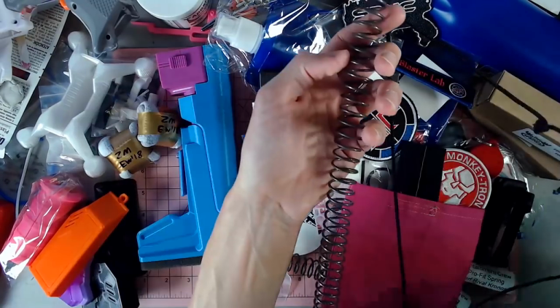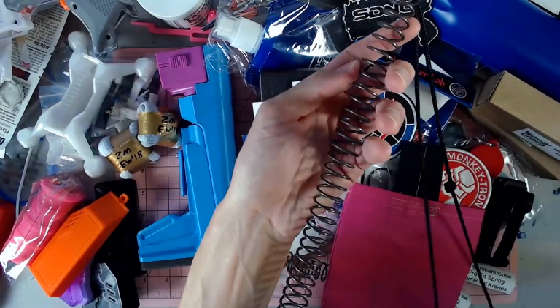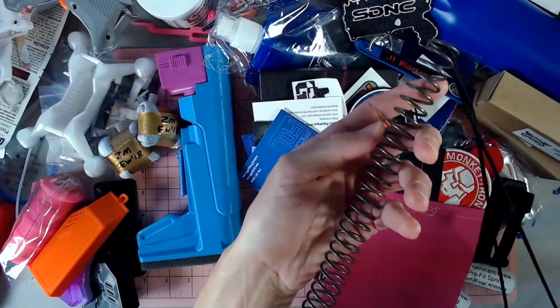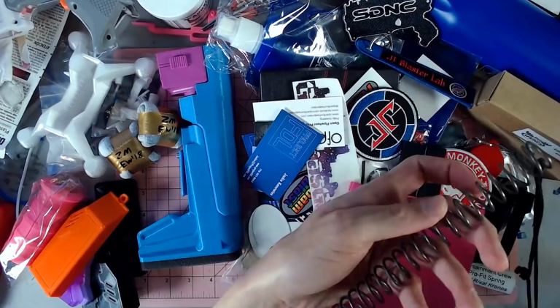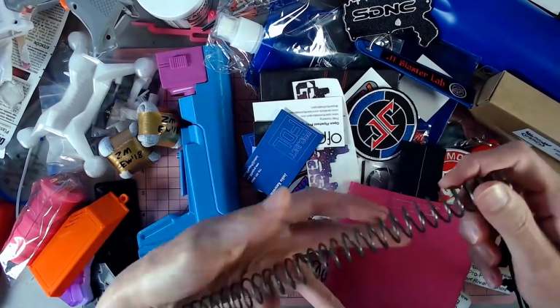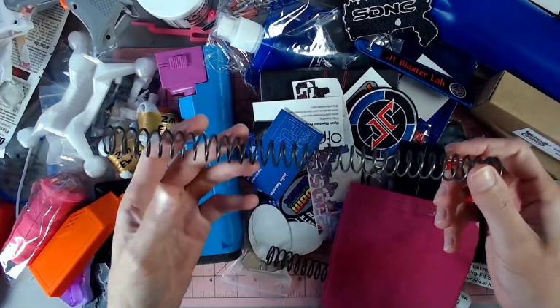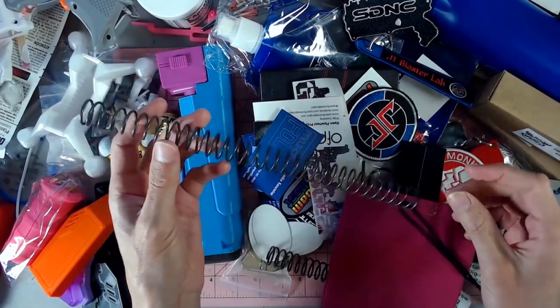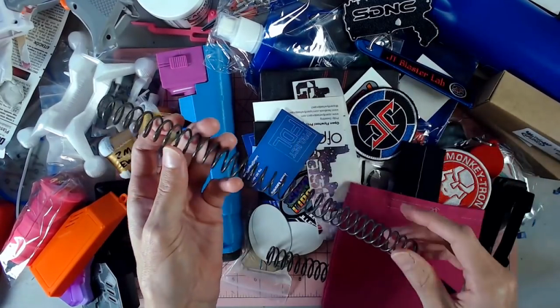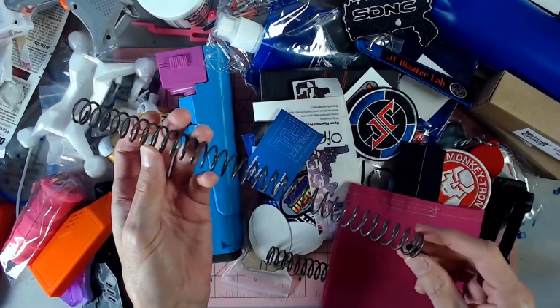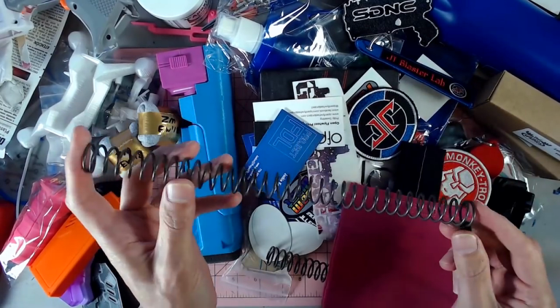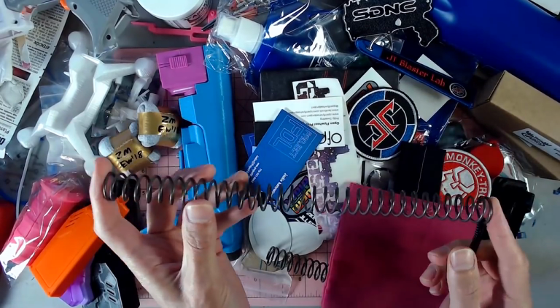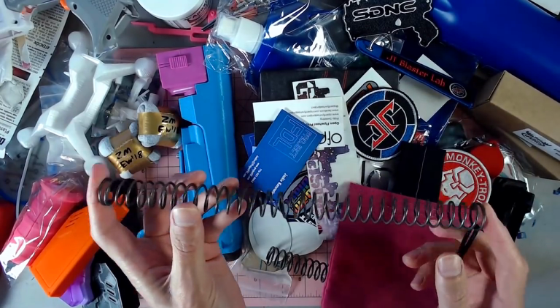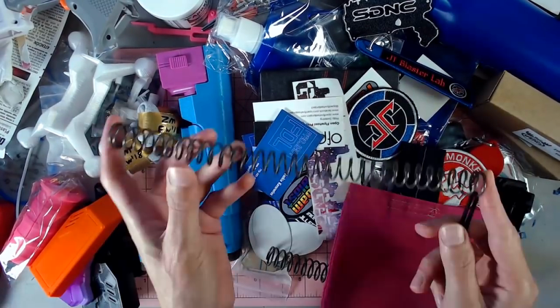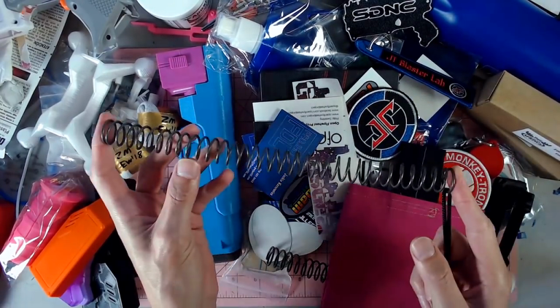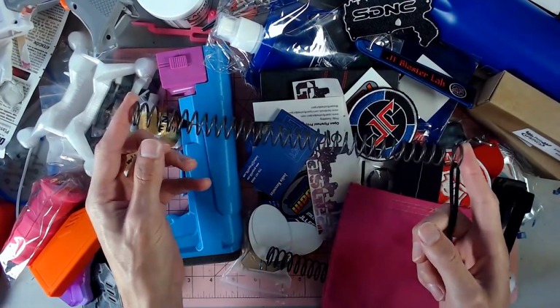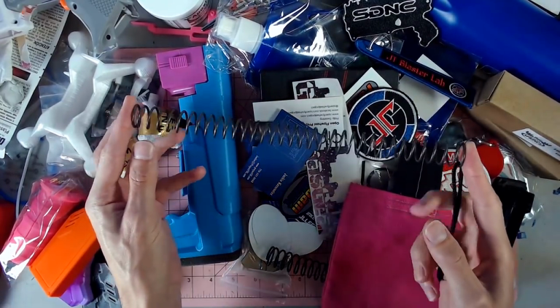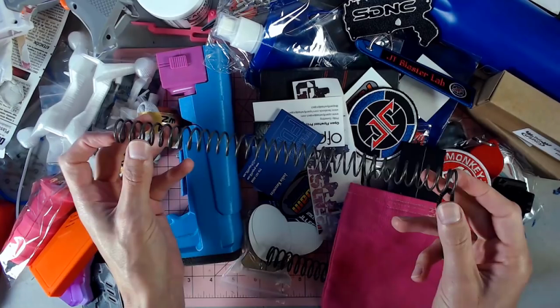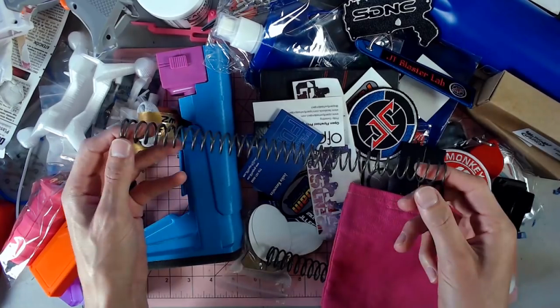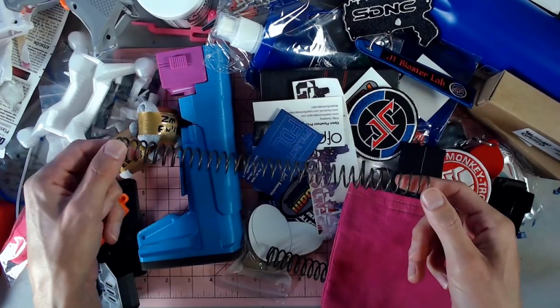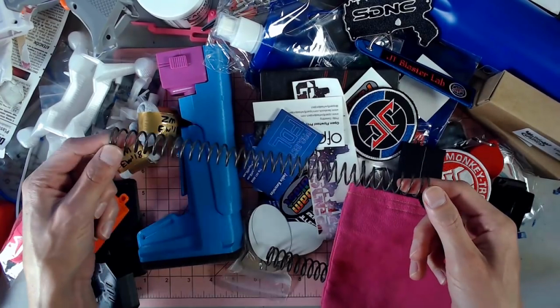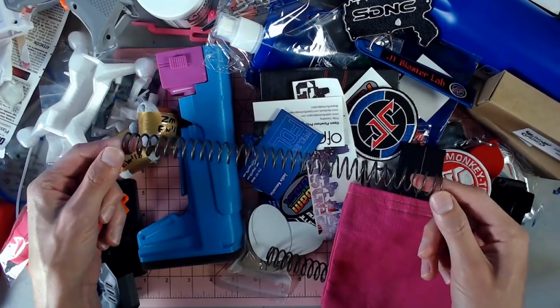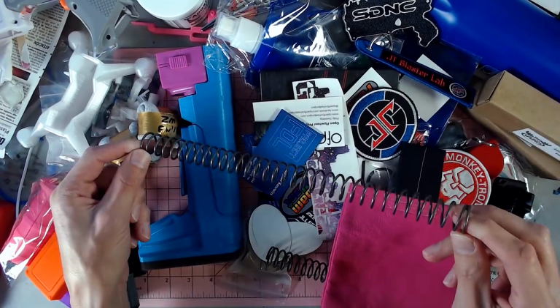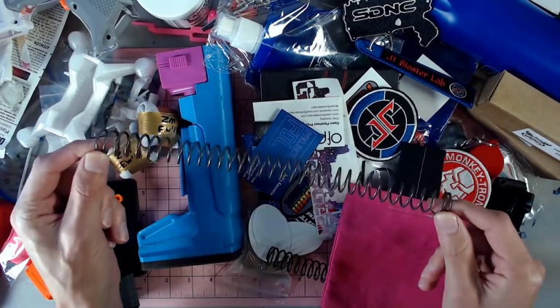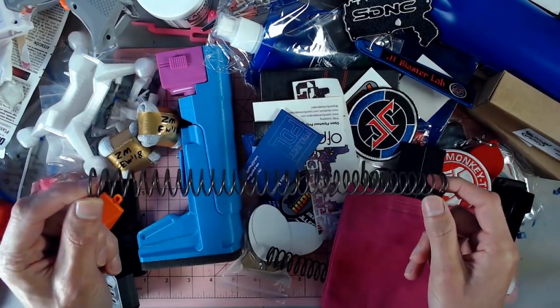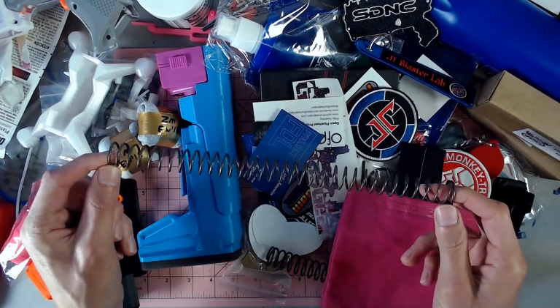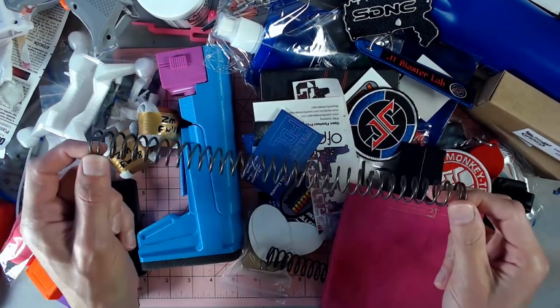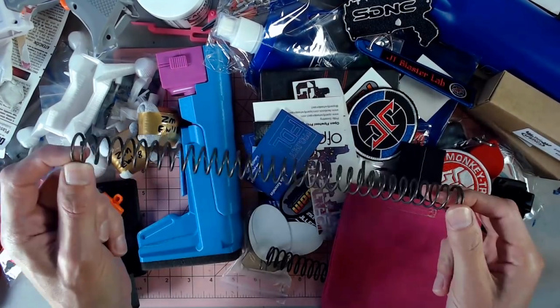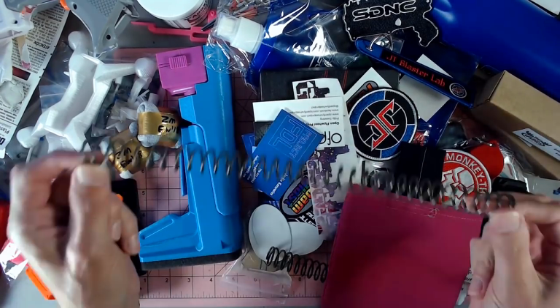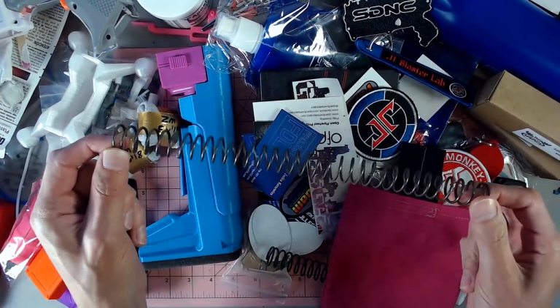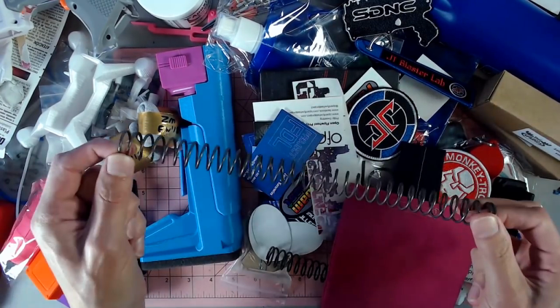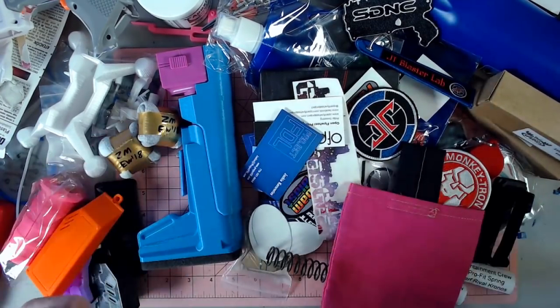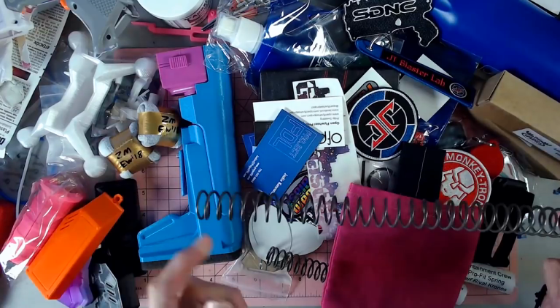This is a Pro 26, supposed to be a more reliable K26 that does not degrade over time. This is from Turf Springs as well, sold by Foam Freaks. So that is something I was very curious to test over time.